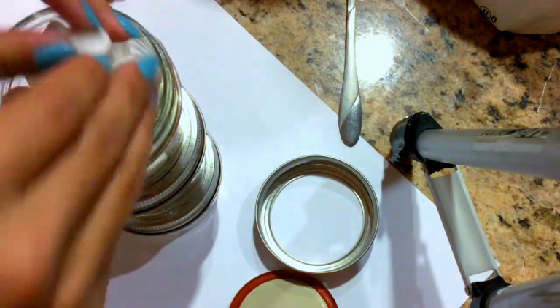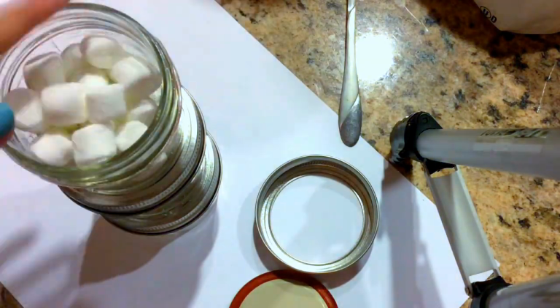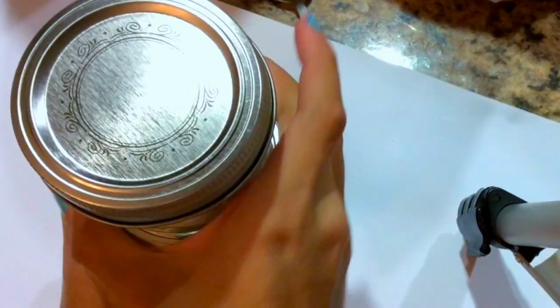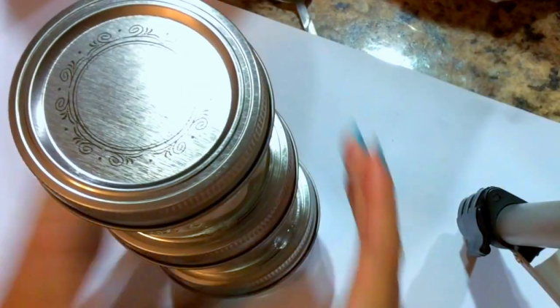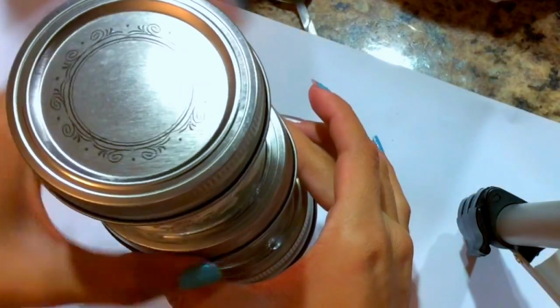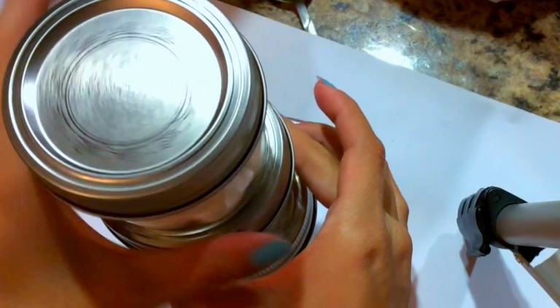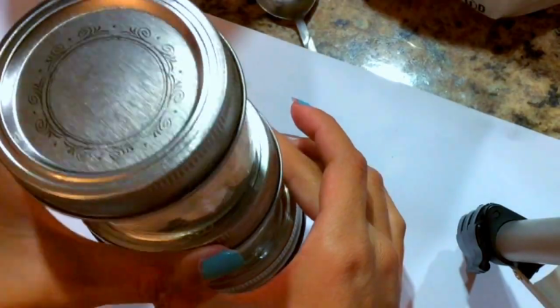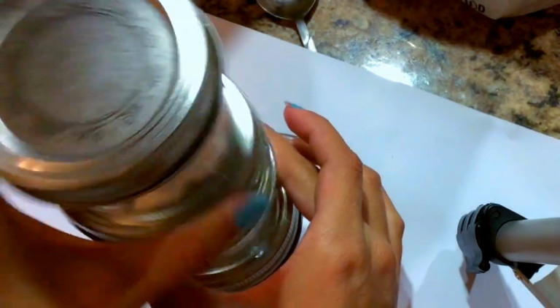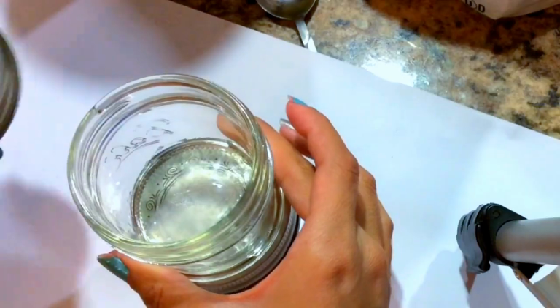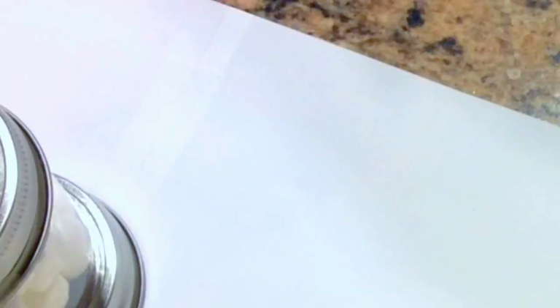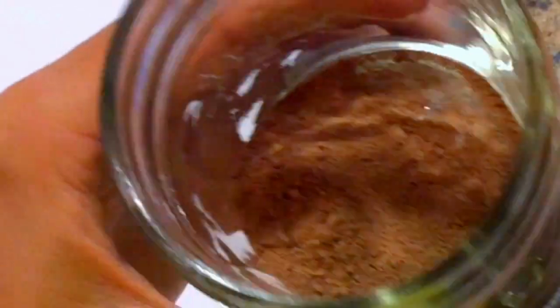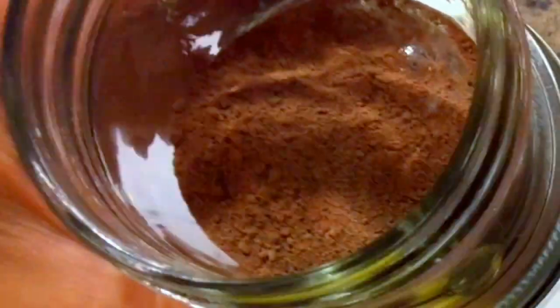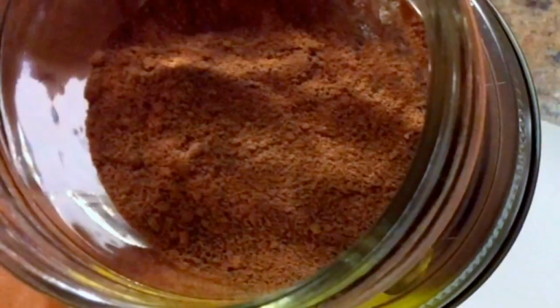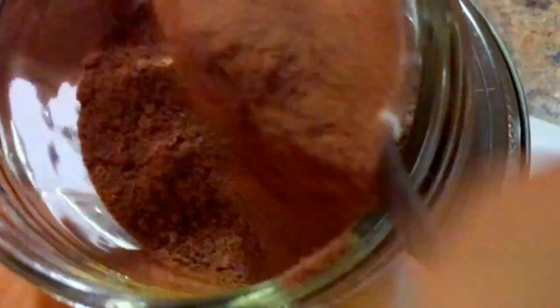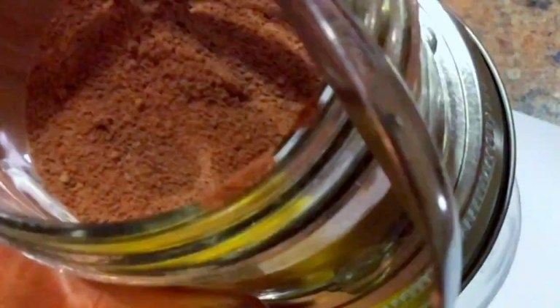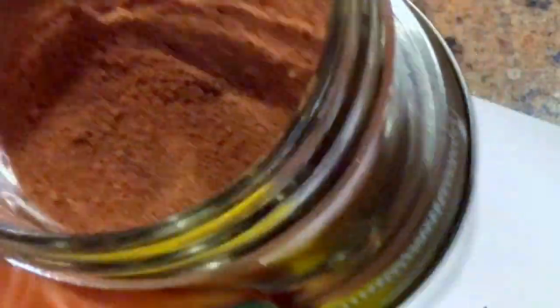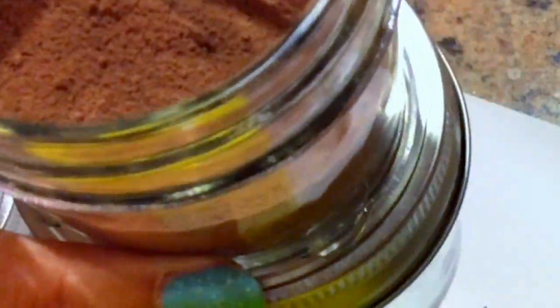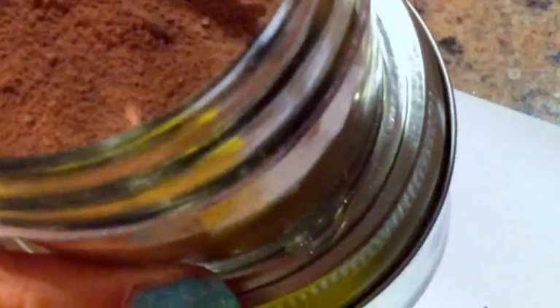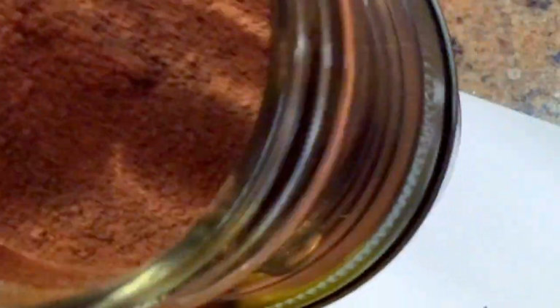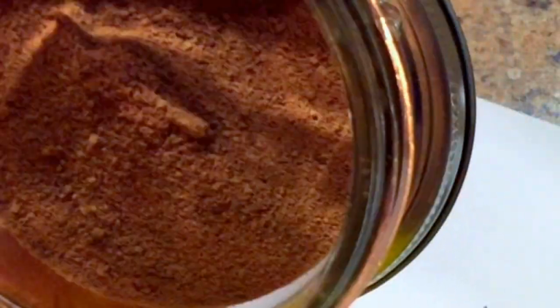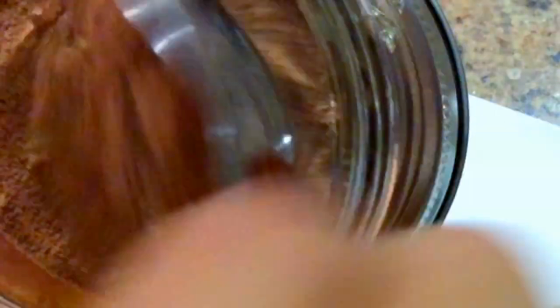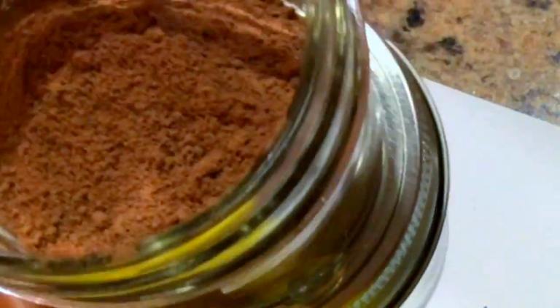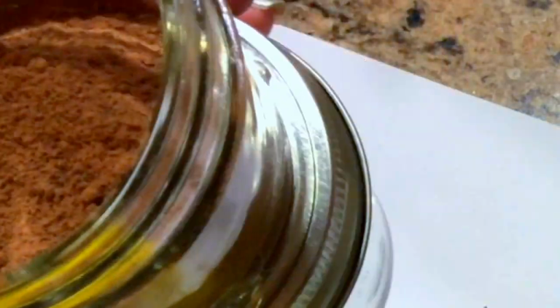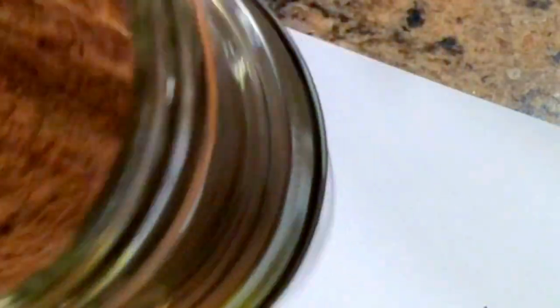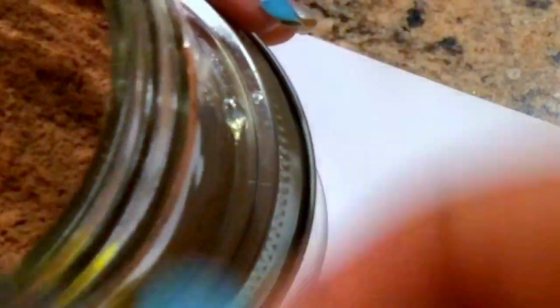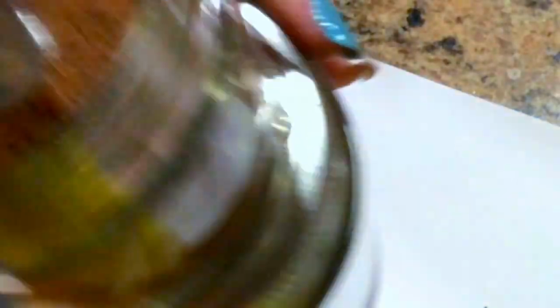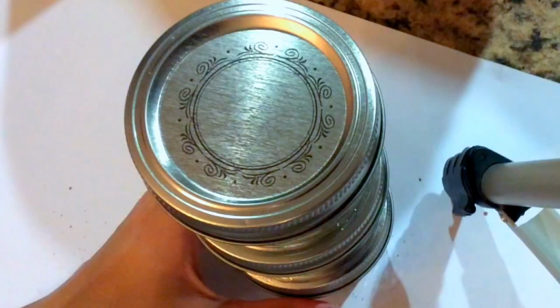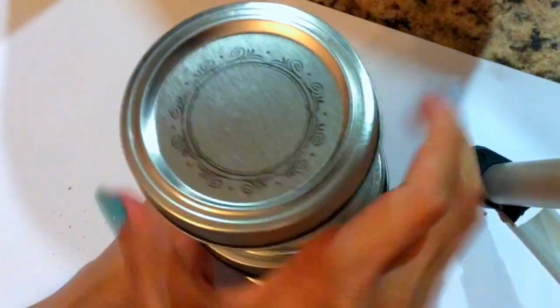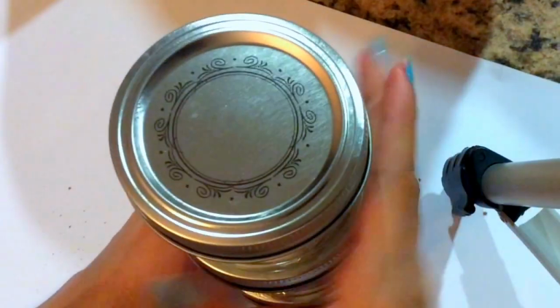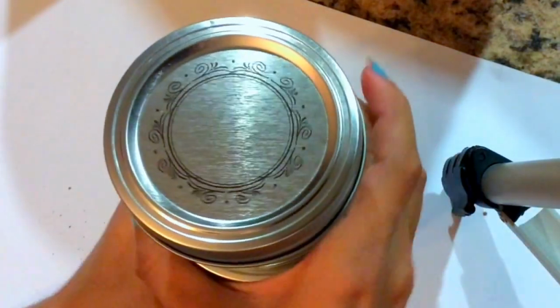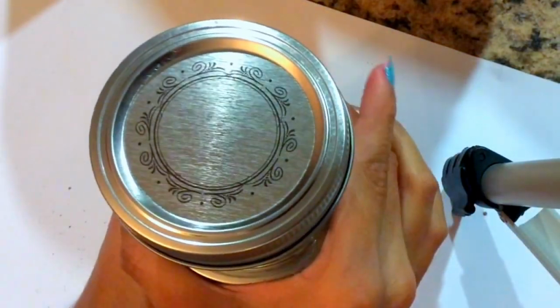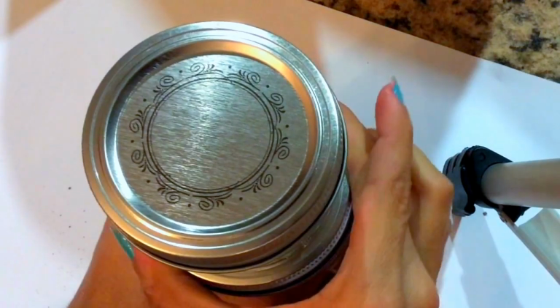In the middle jar you're going to be putting your cocoa mix. I decided to use a spoon to scoop it out and put it in, just because it was easier.